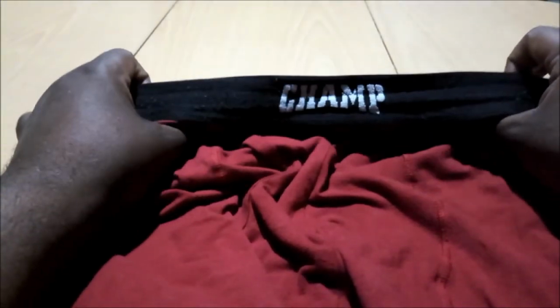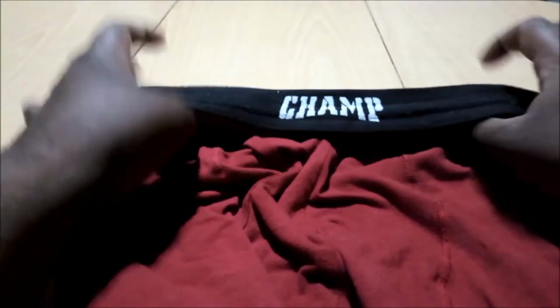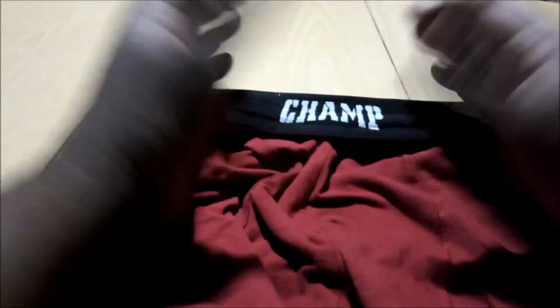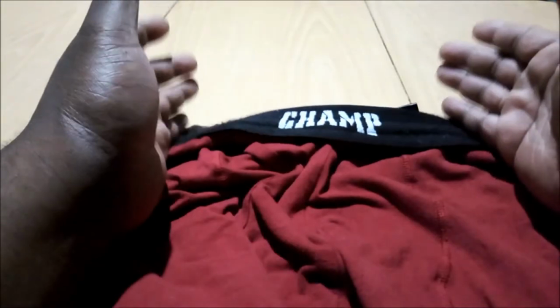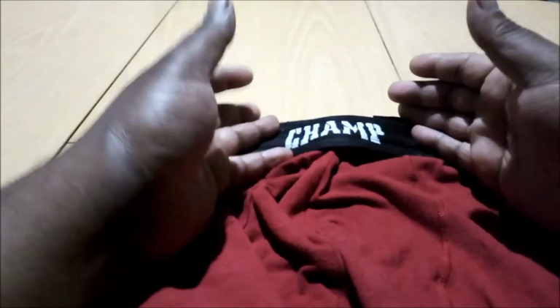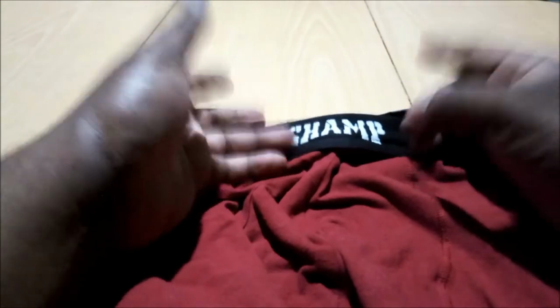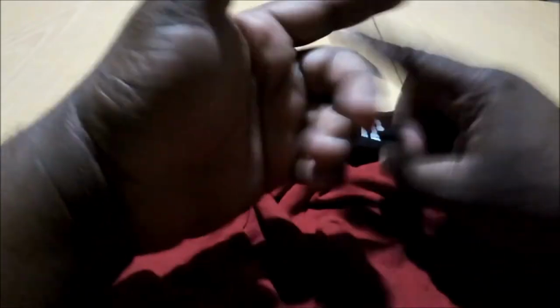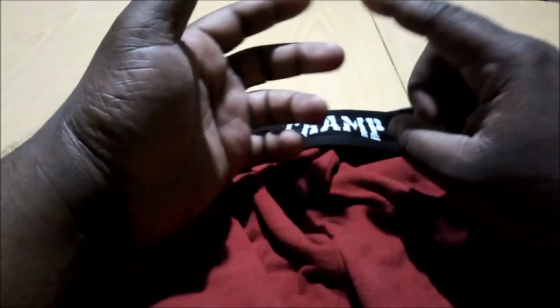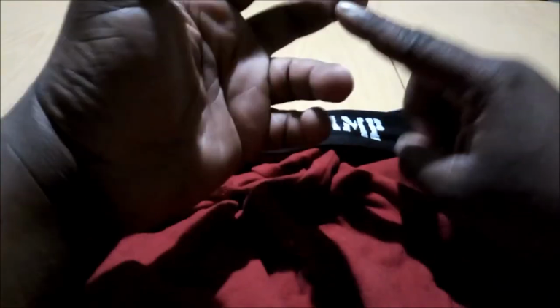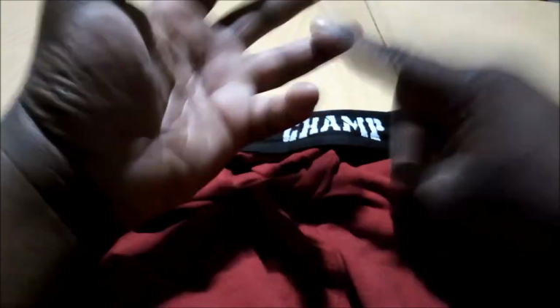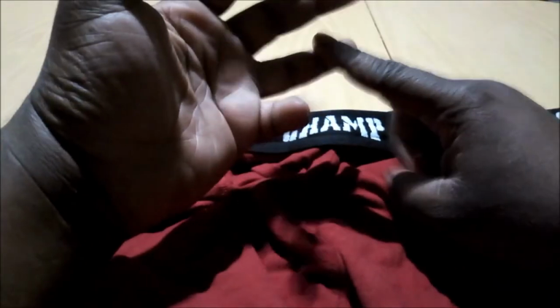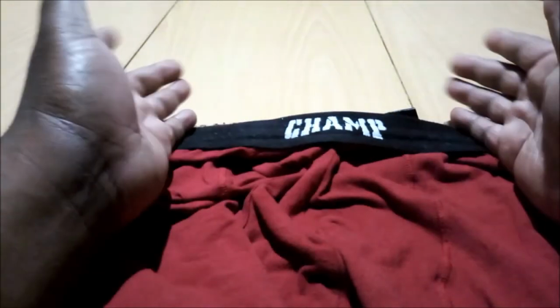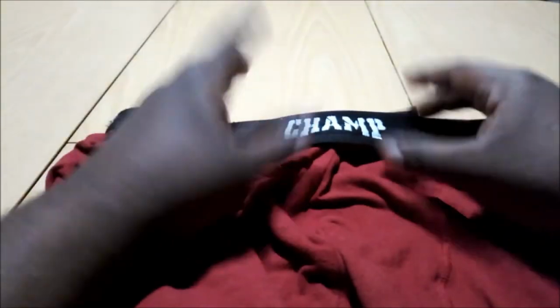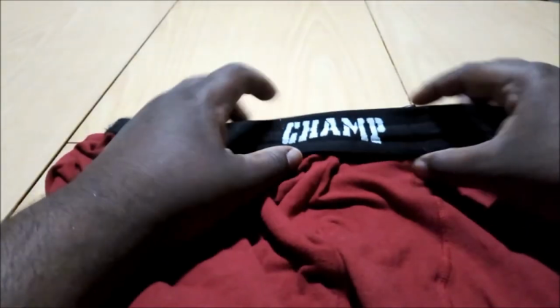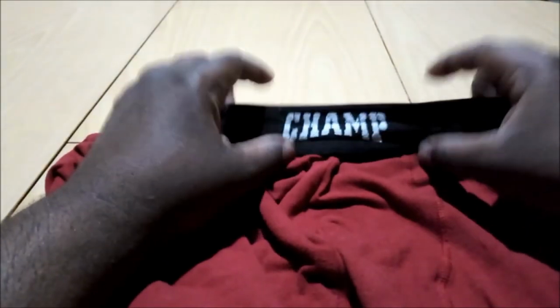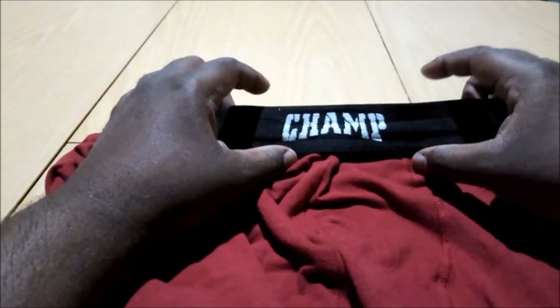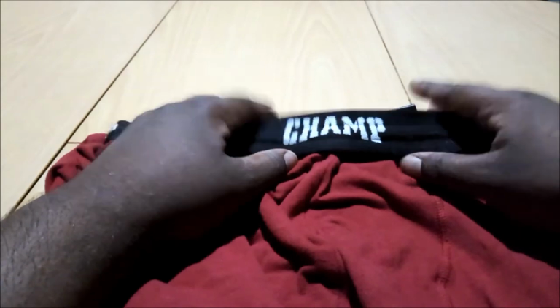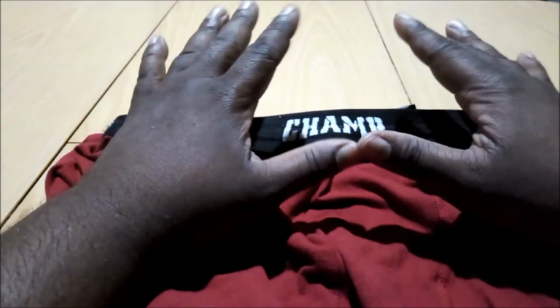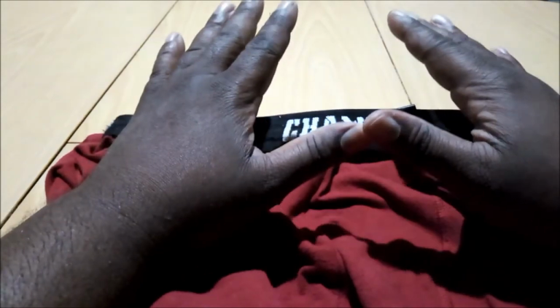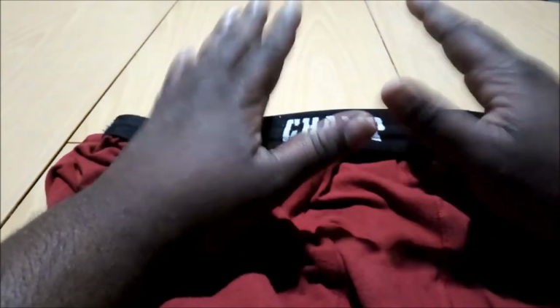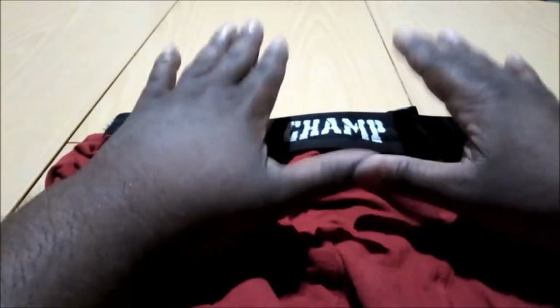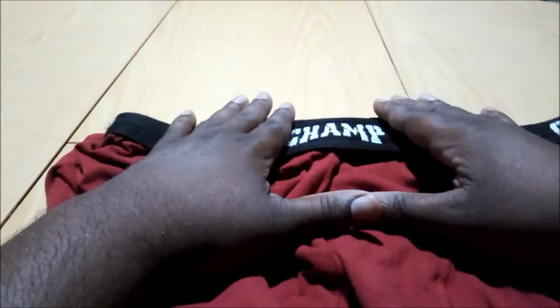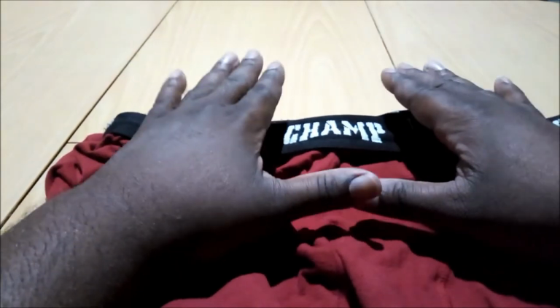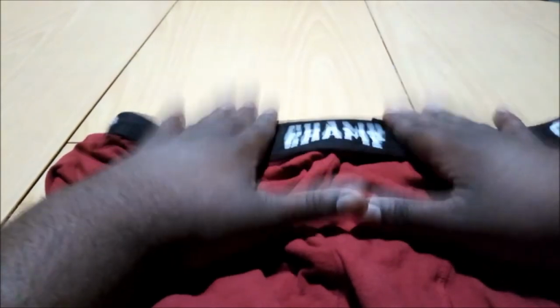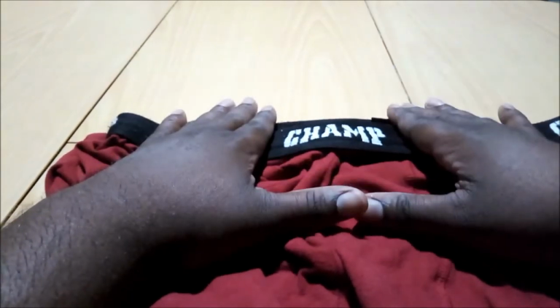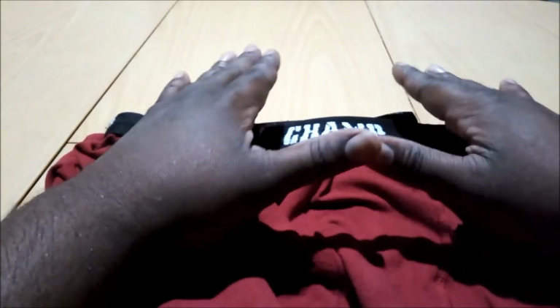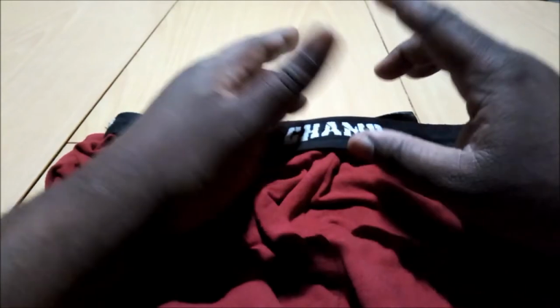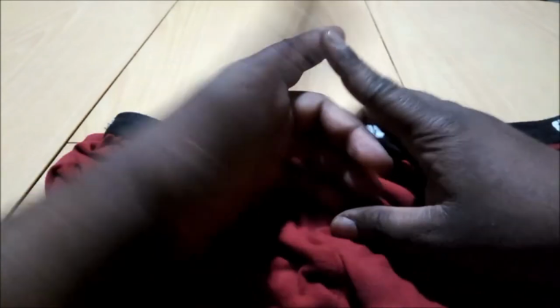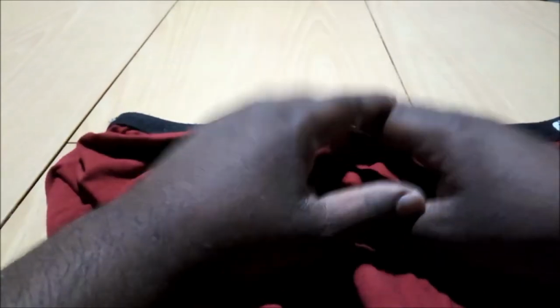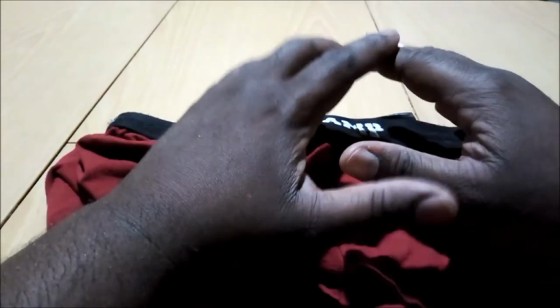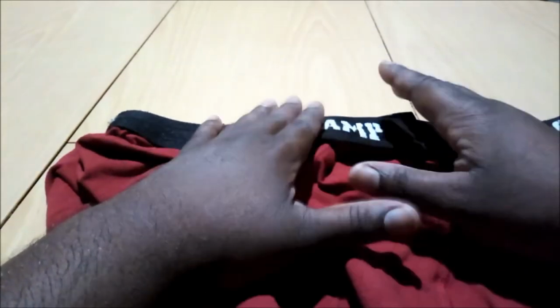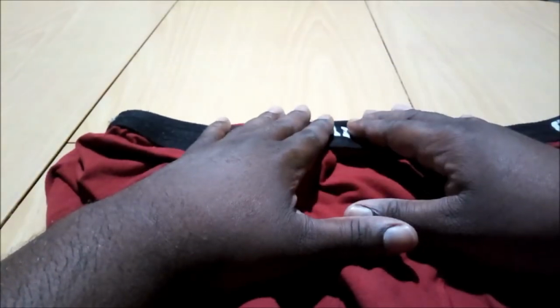That's why I said in the previous unboxing video, I believe this person is either a fan of boxing, a boxer, or both, because of the design of these boxers. These are the draws you need to get.